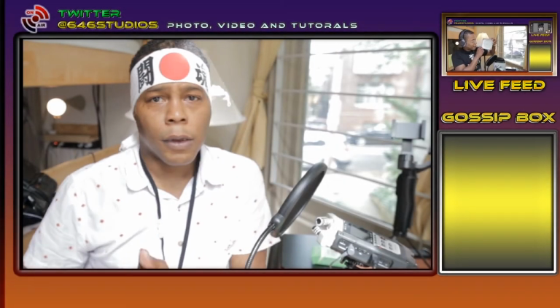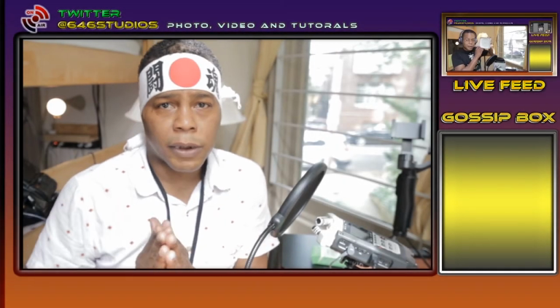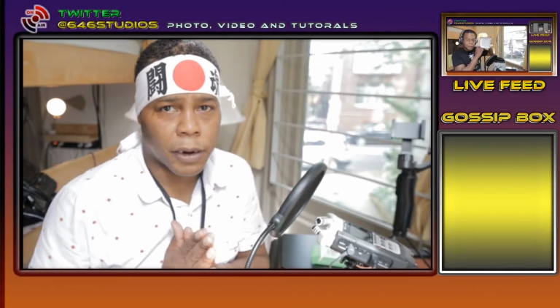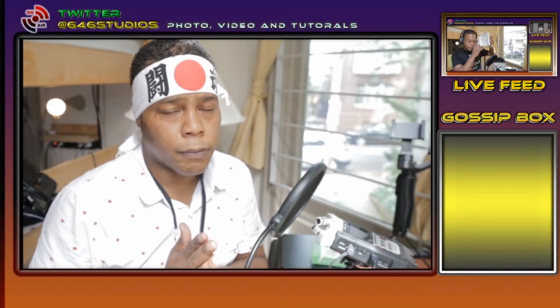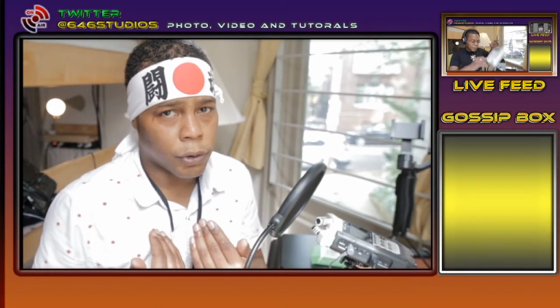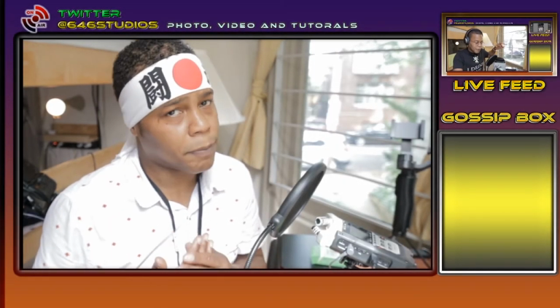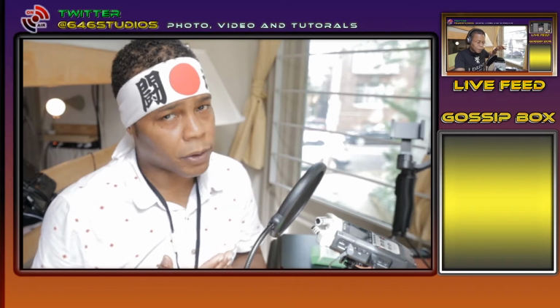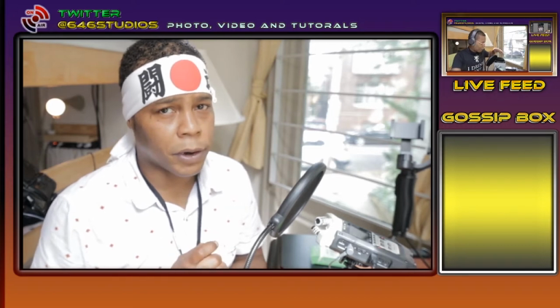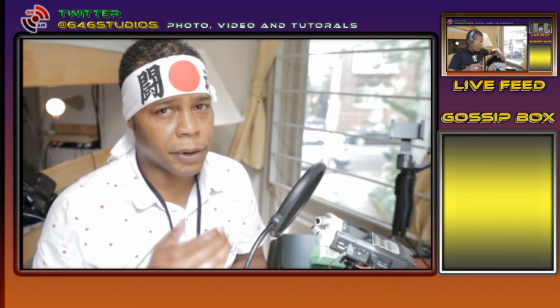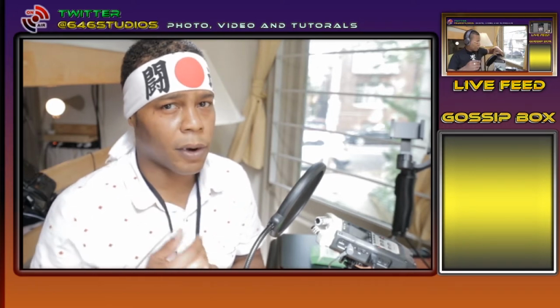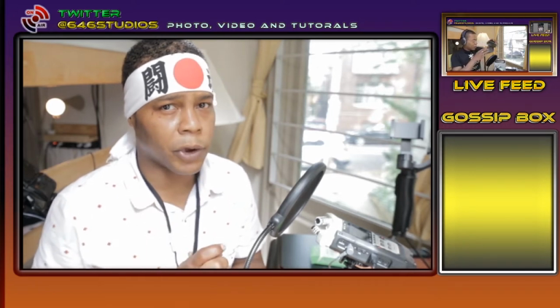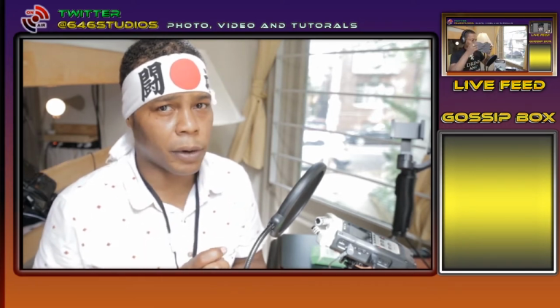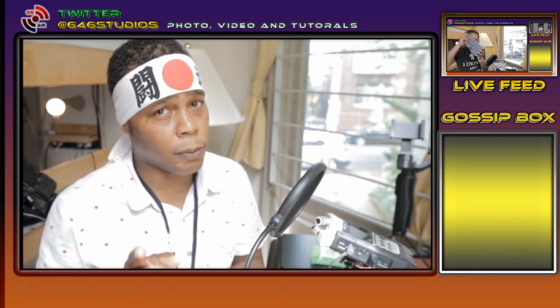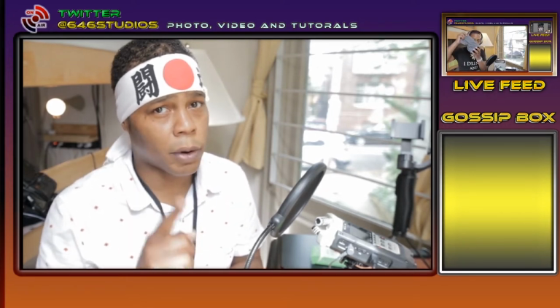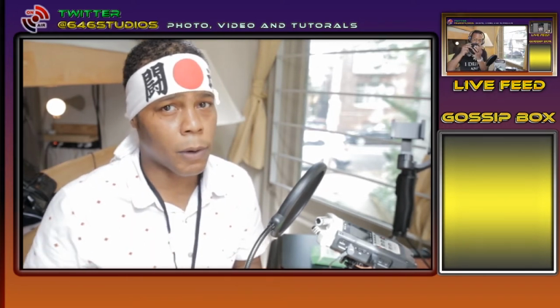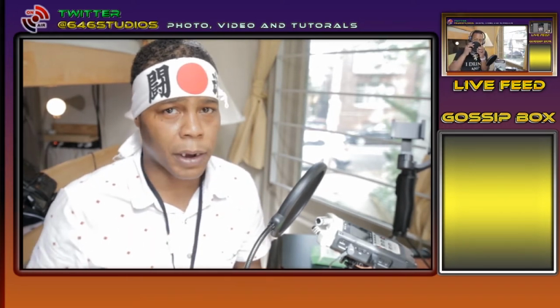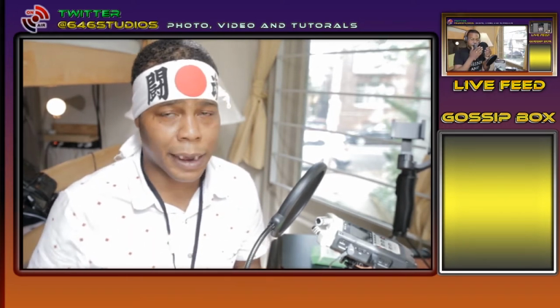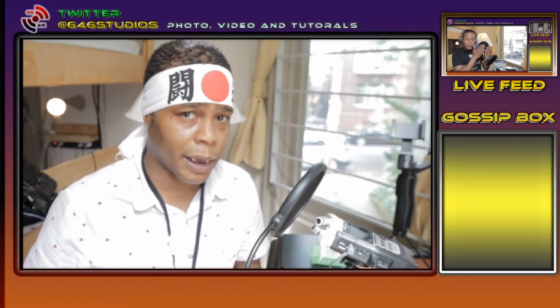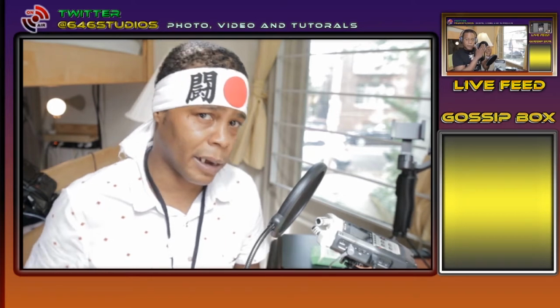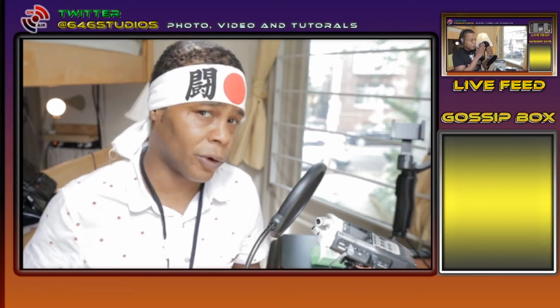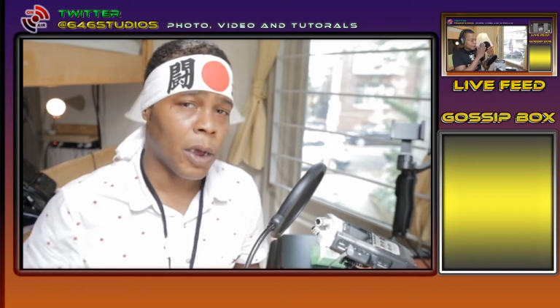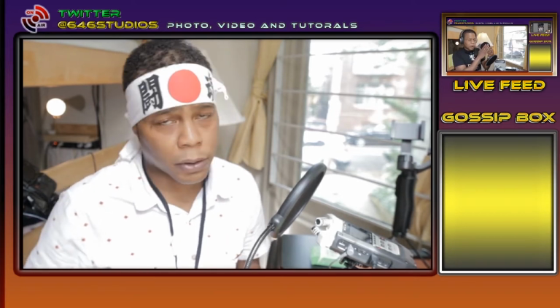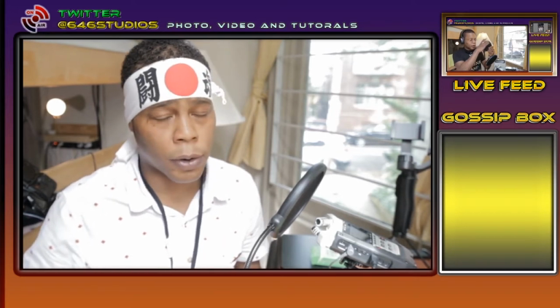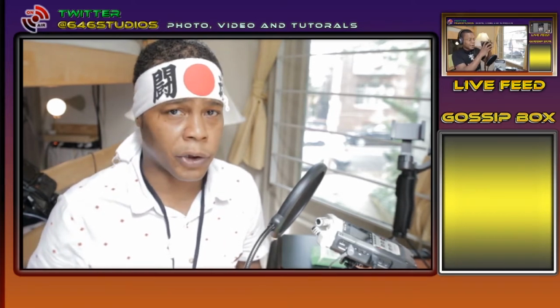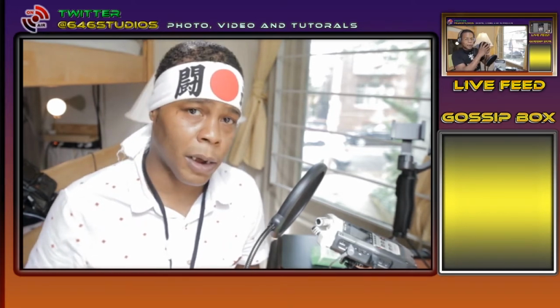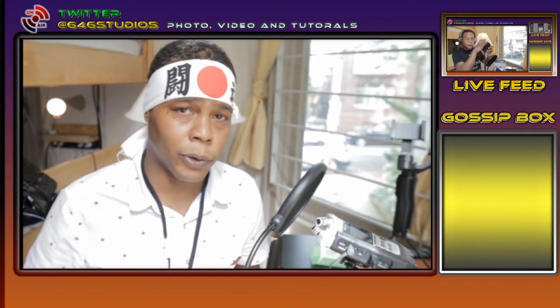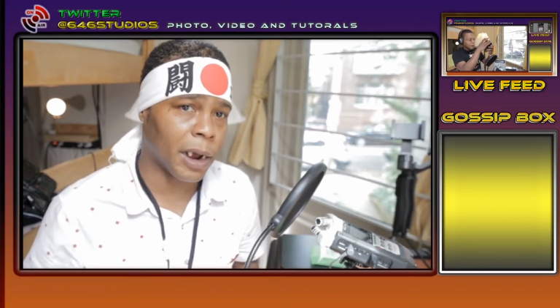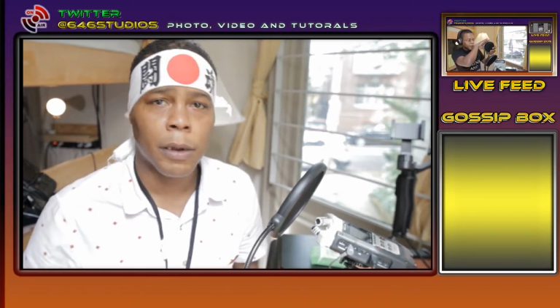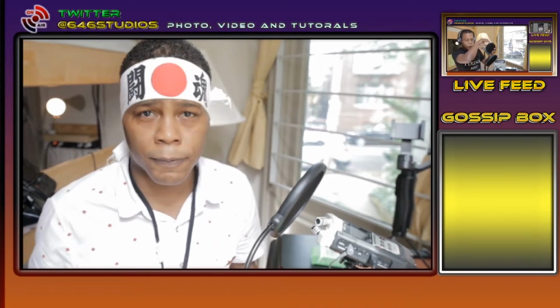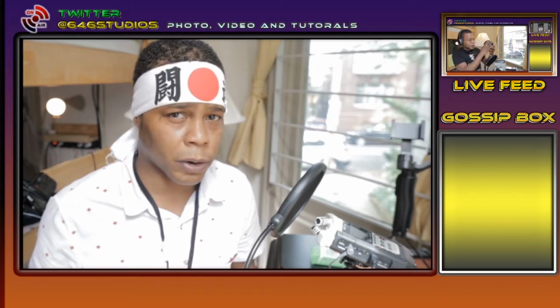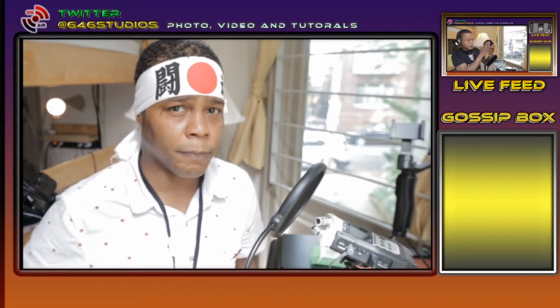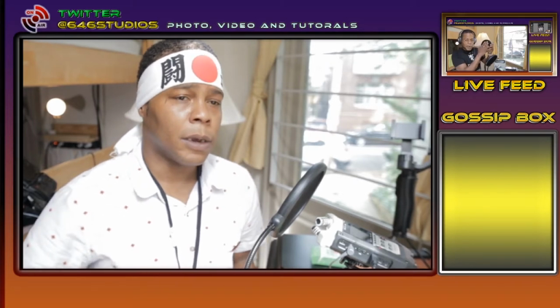What's up Panda Nation, you know me, the Panda photographer. Please do subscribe, like, and share. Today I'm going to talk about why I'm upgrading and adding an additional octagon 25-inch softbox to my portrait photography.